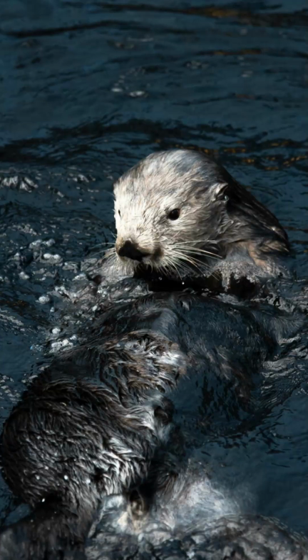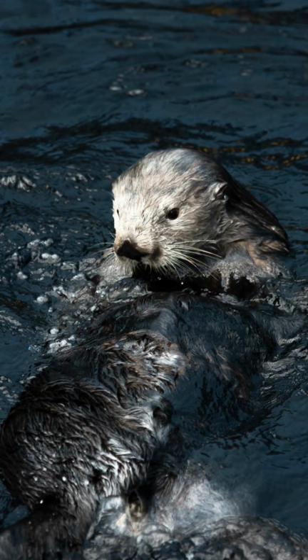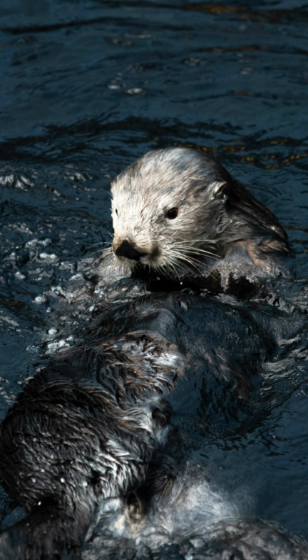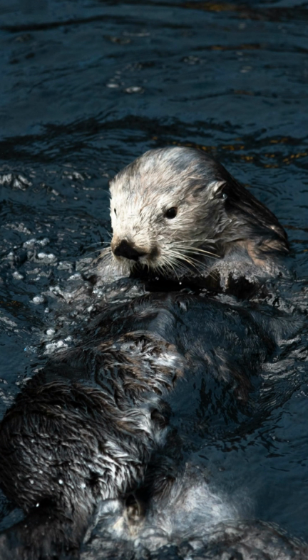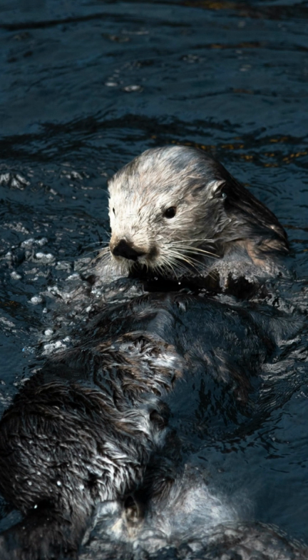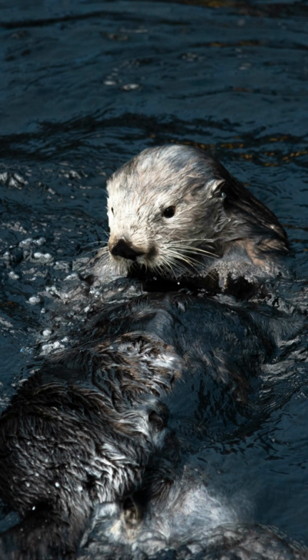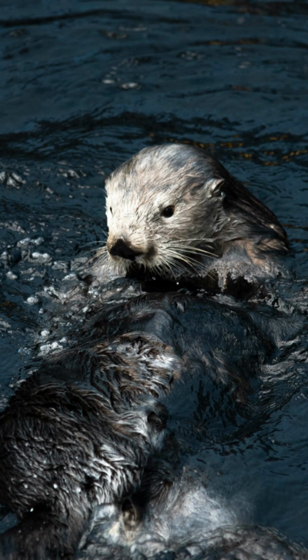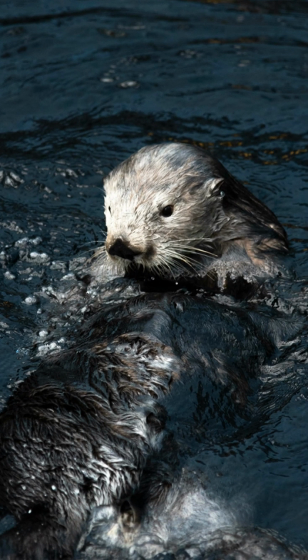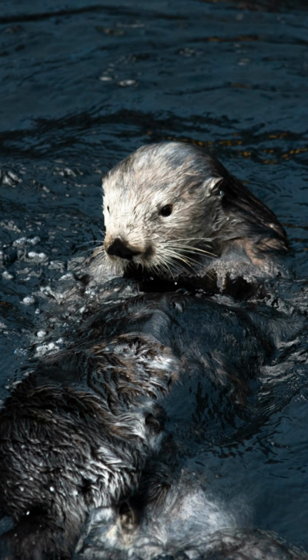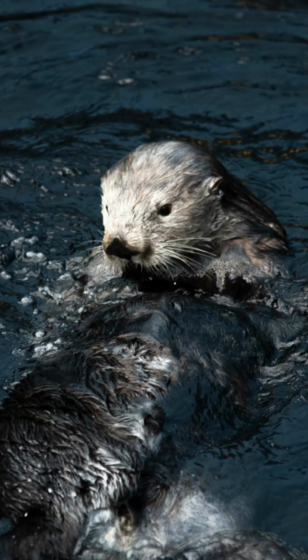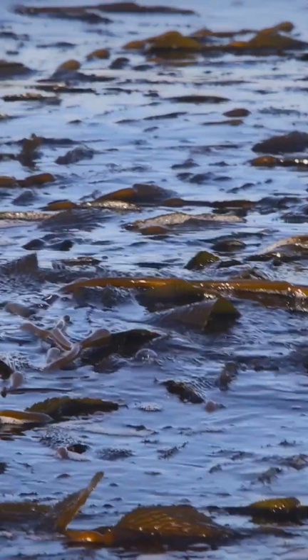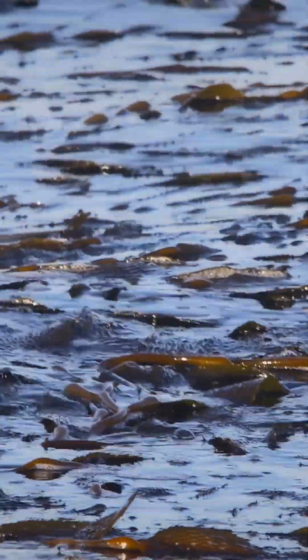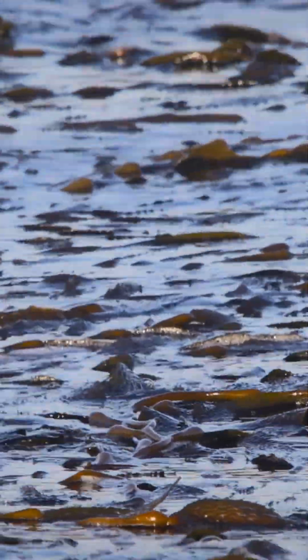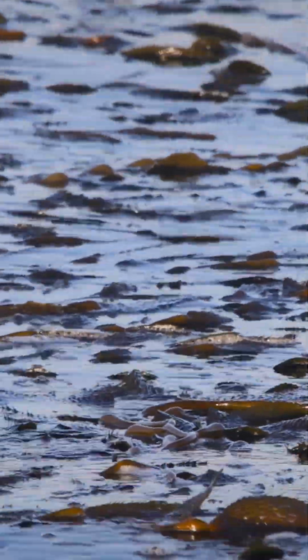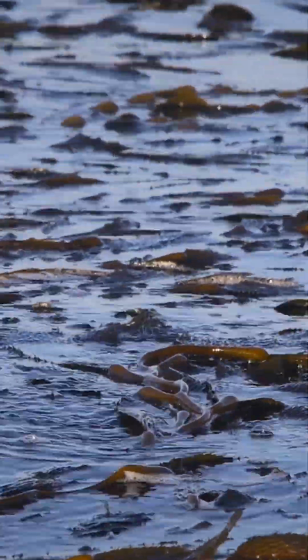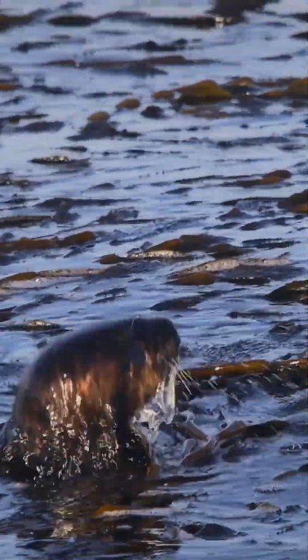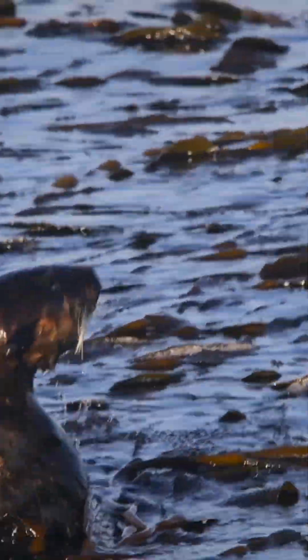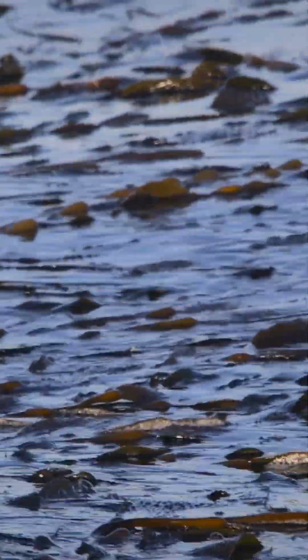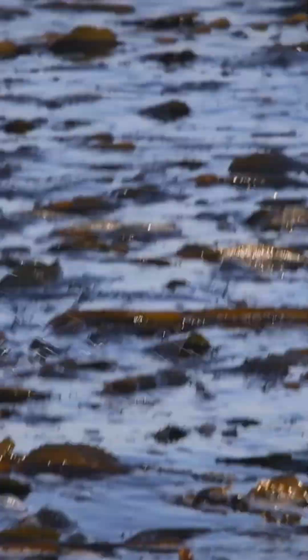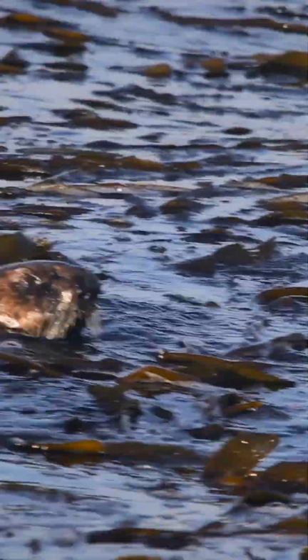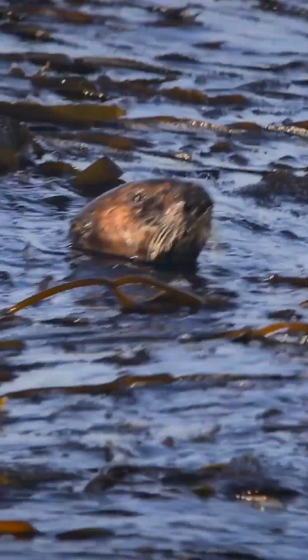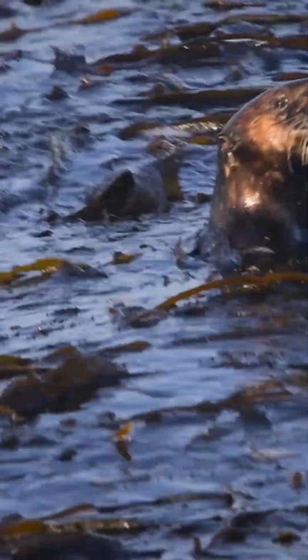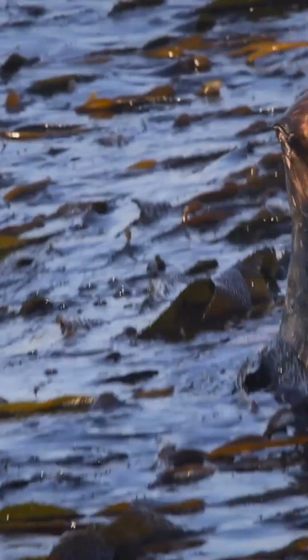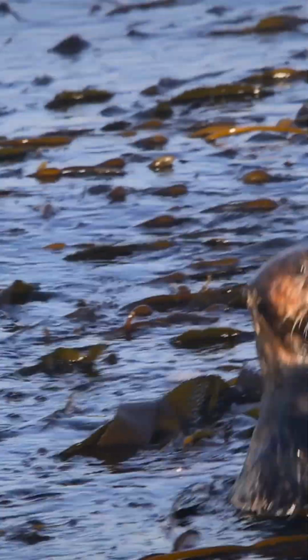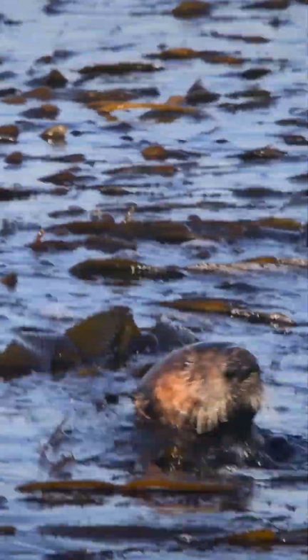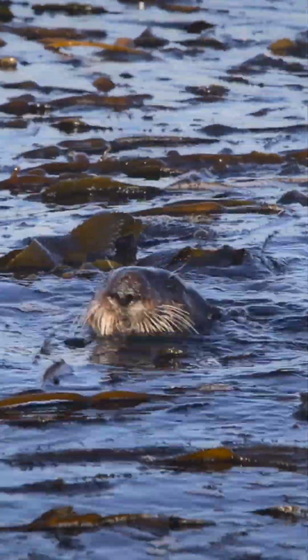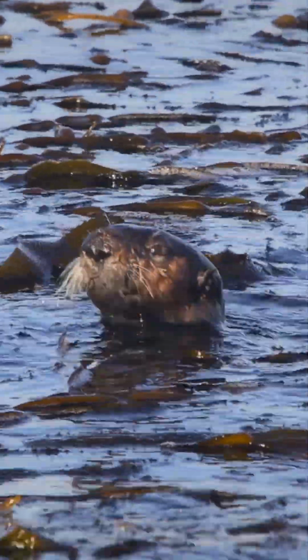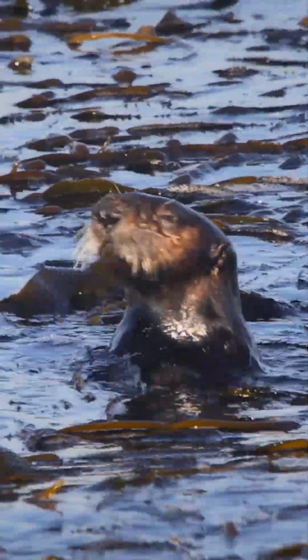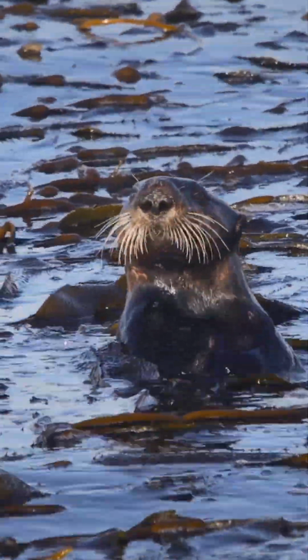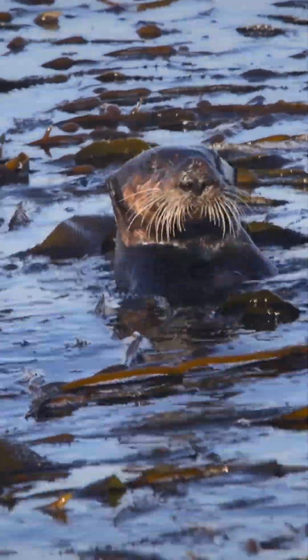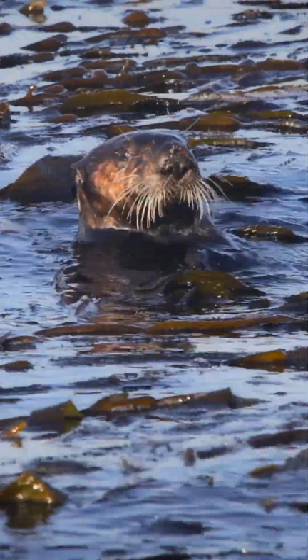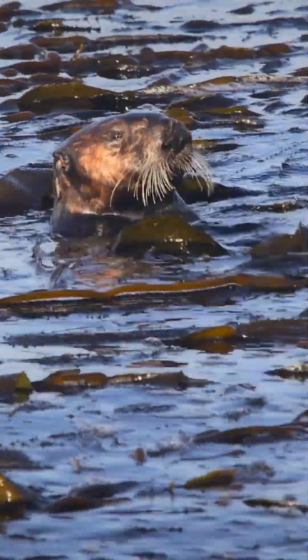They can dive to 100 meters, holding their breath for minutes. Sea otters are essential keystone species, cultivating the kelp forests that support fisheries, store carbon, and stabilize coasts.